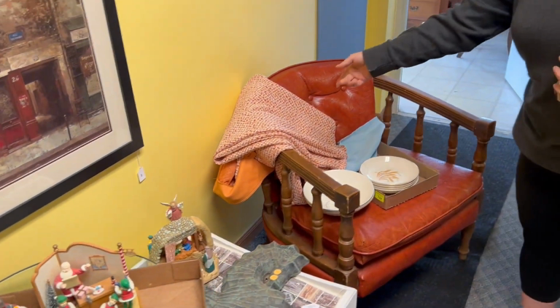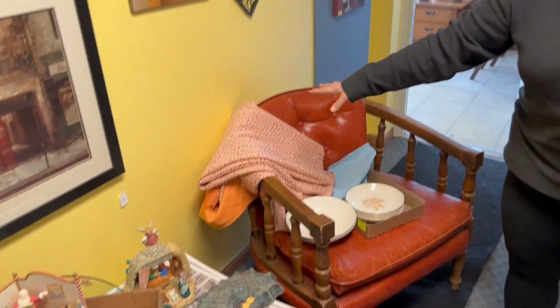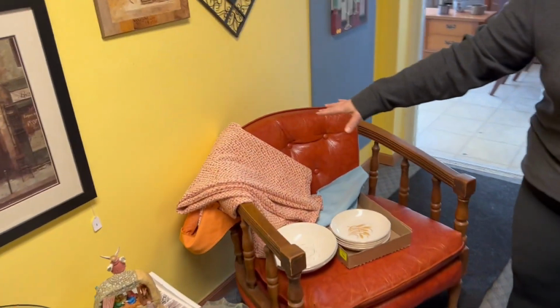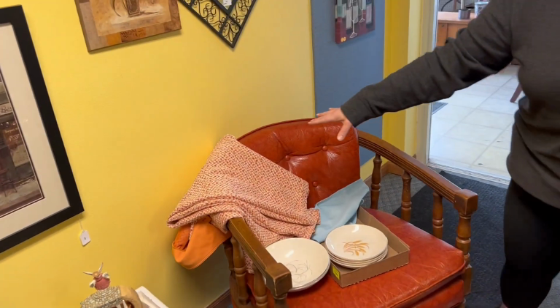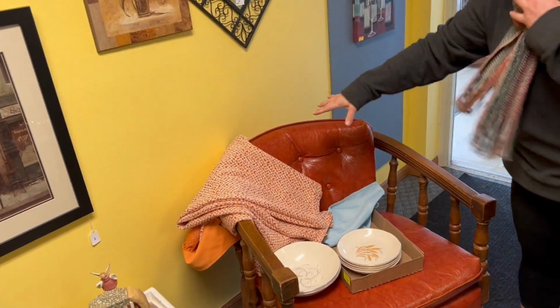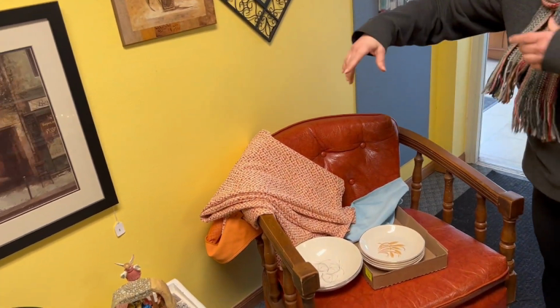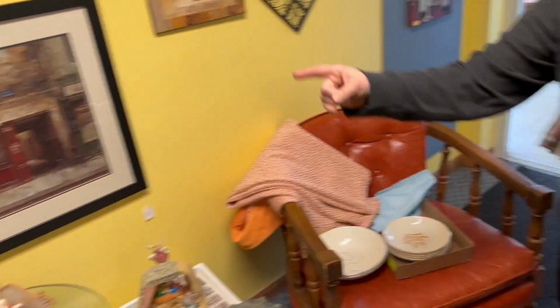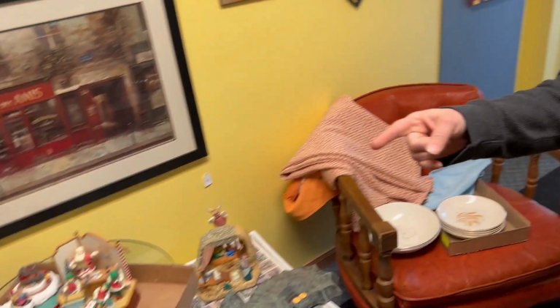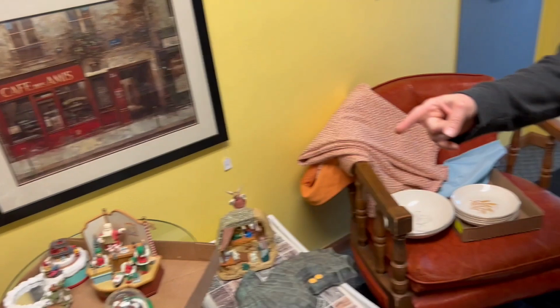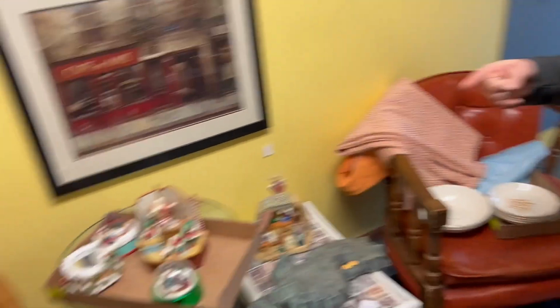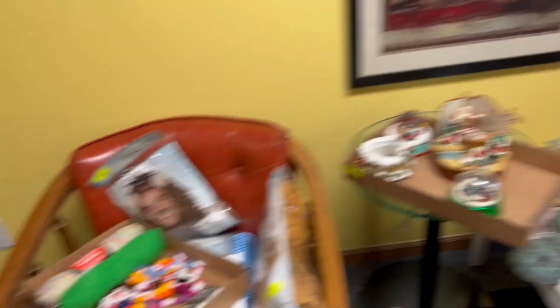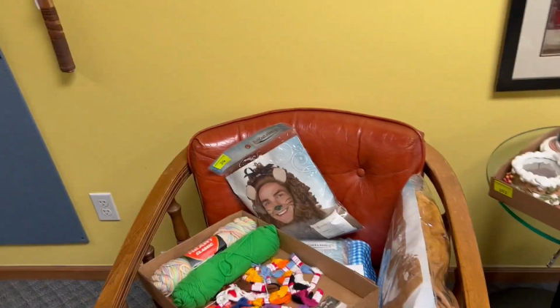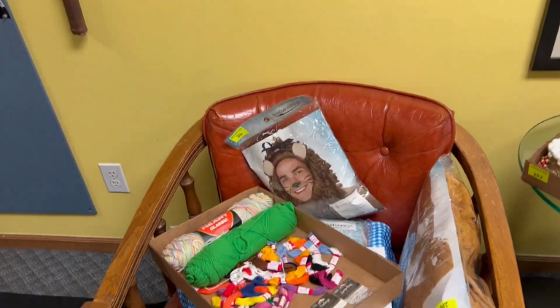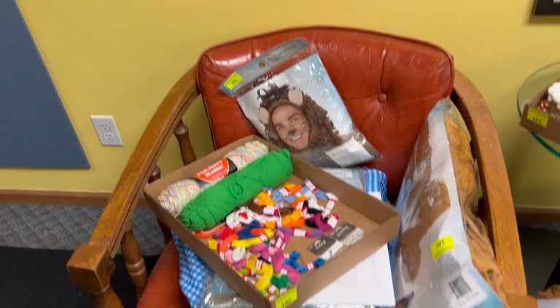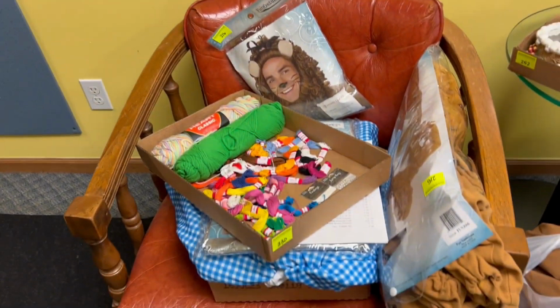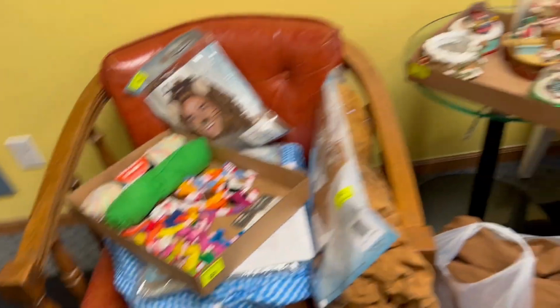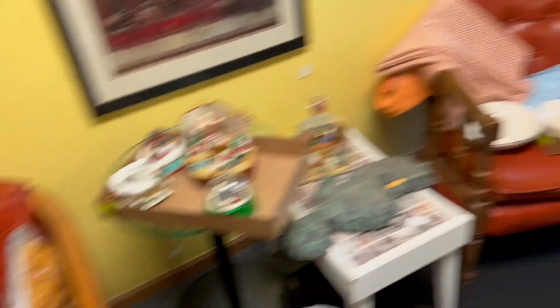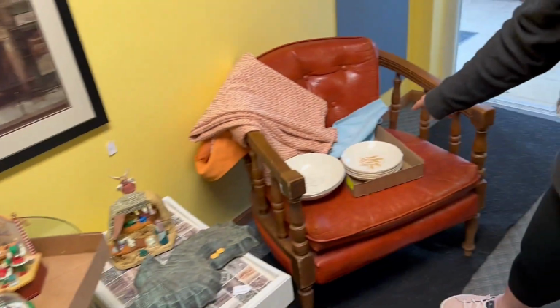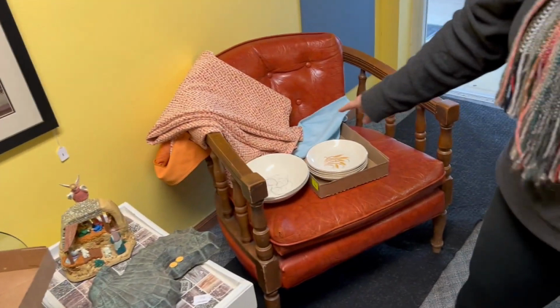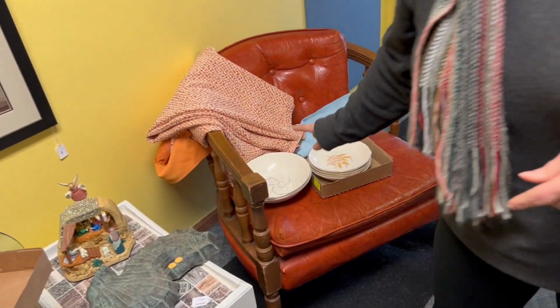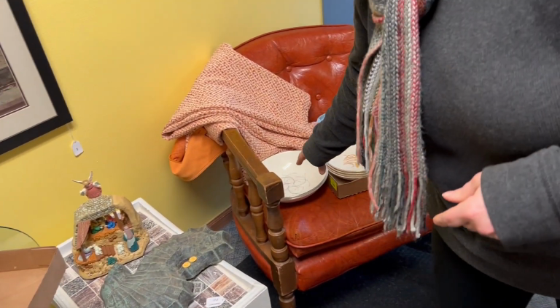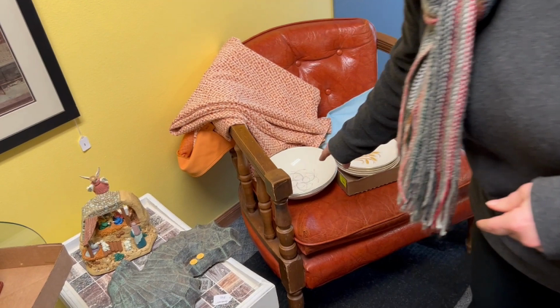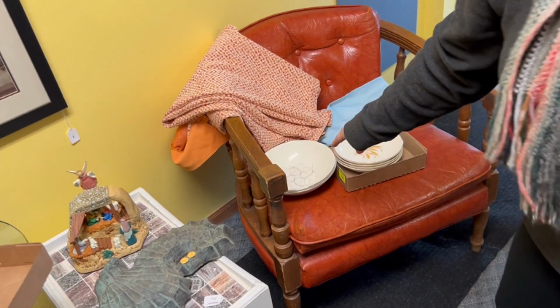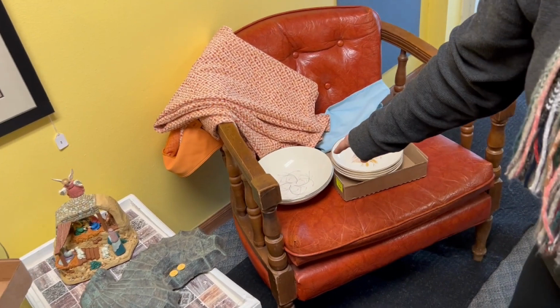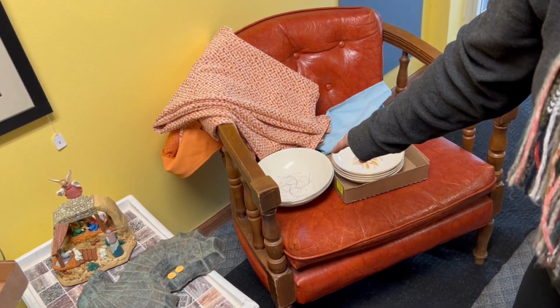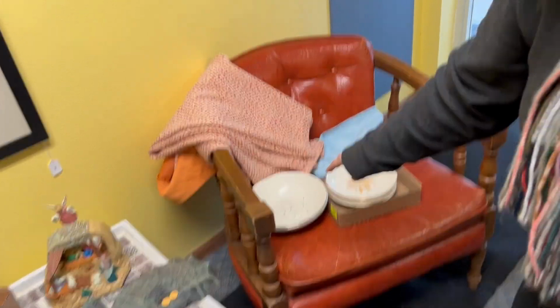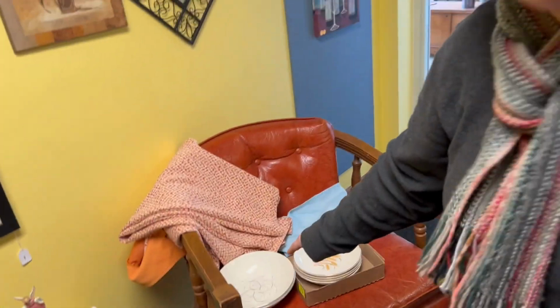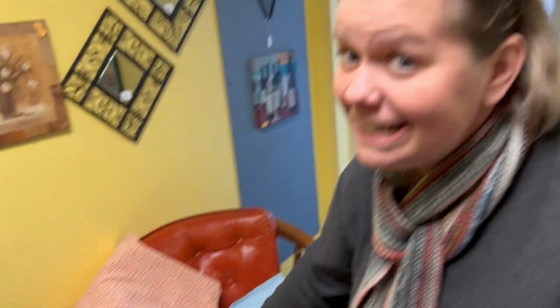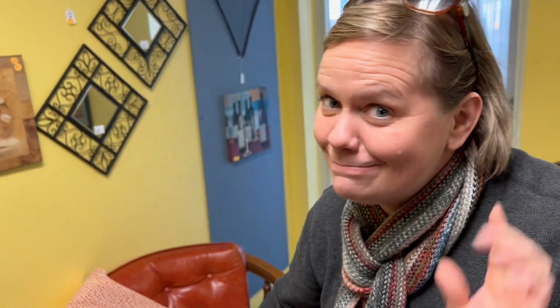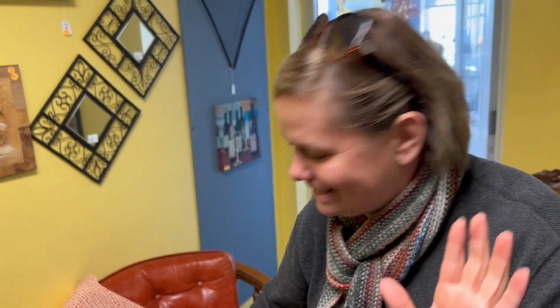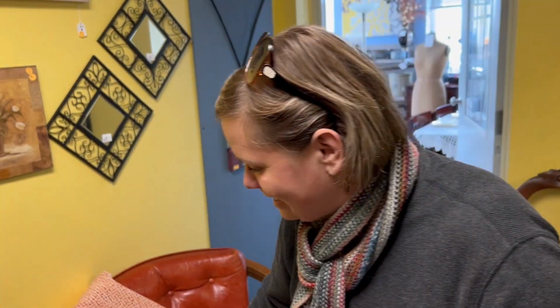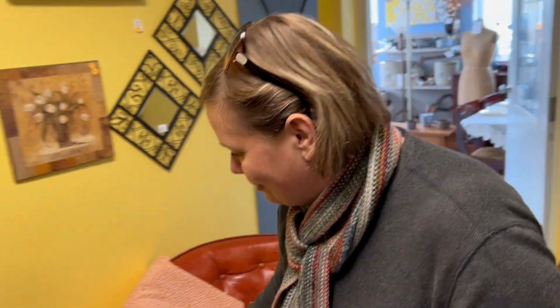Obviously some groovy pants and a bunch of other costumes that will be going in the costume closet. Some plates — we're going to see if these ones are microwavable. I think those might be finally the plates that we're taking home.